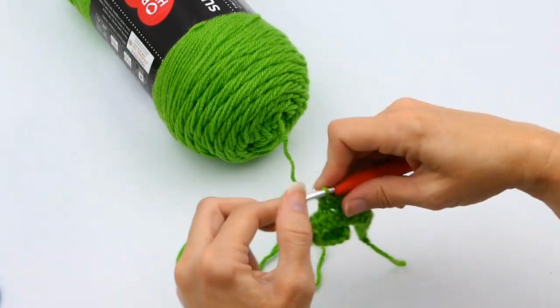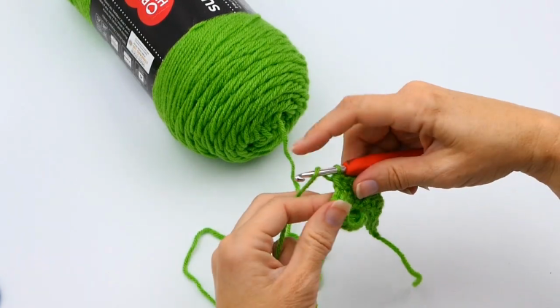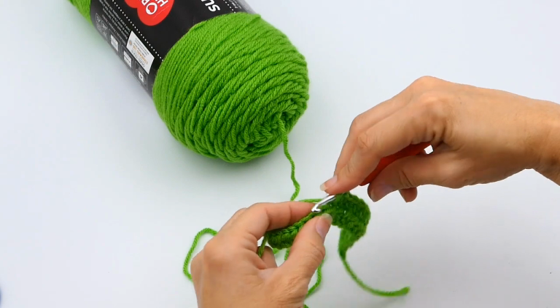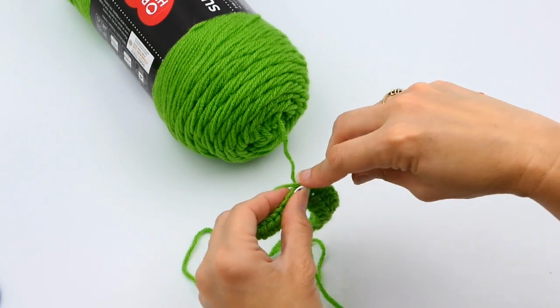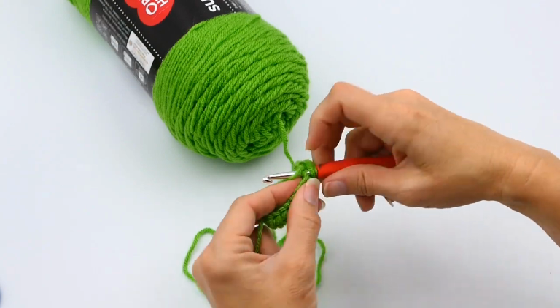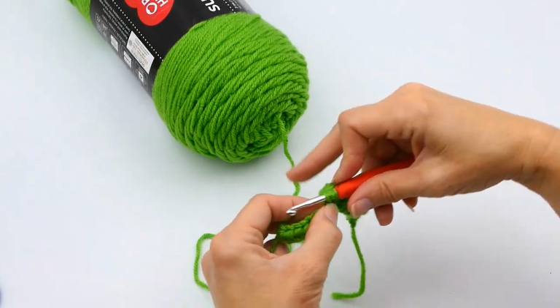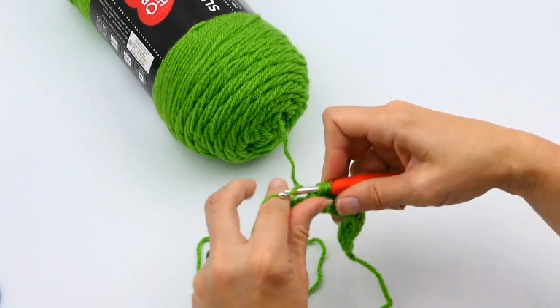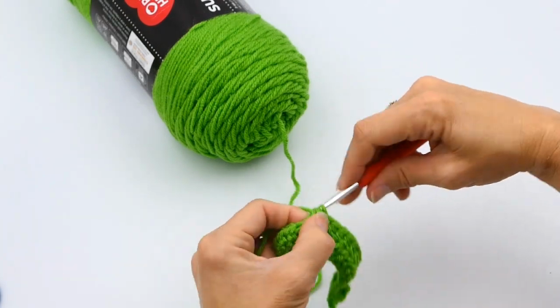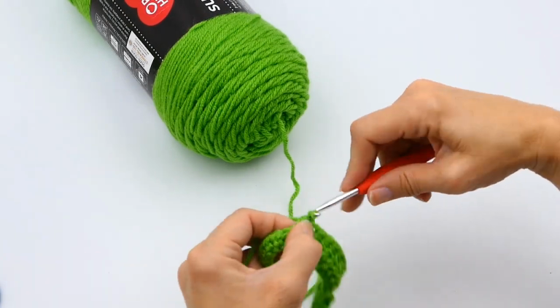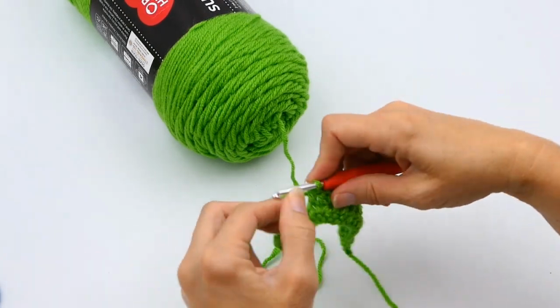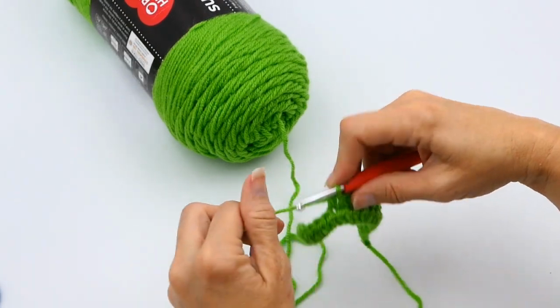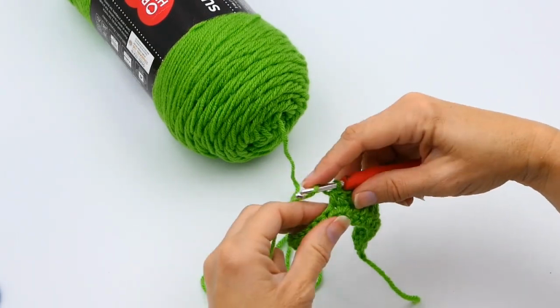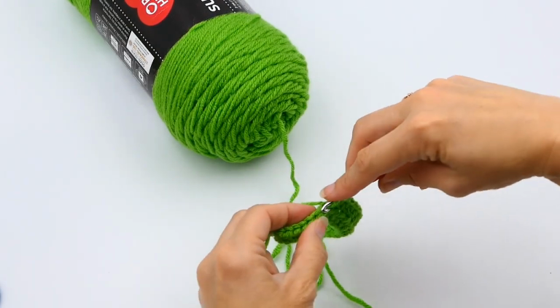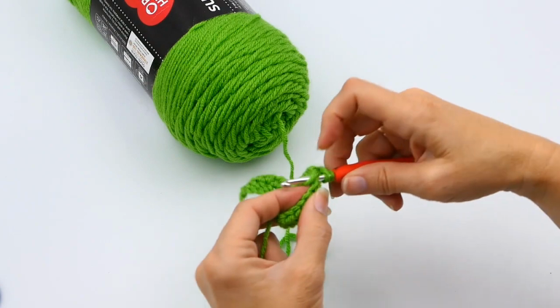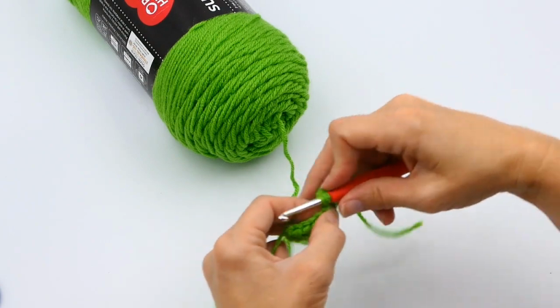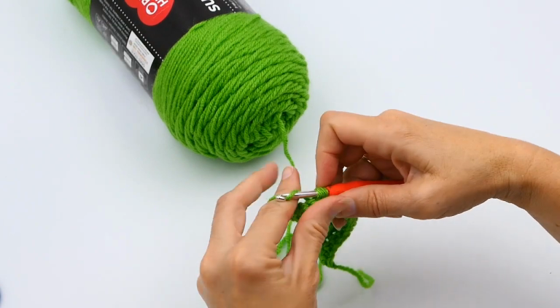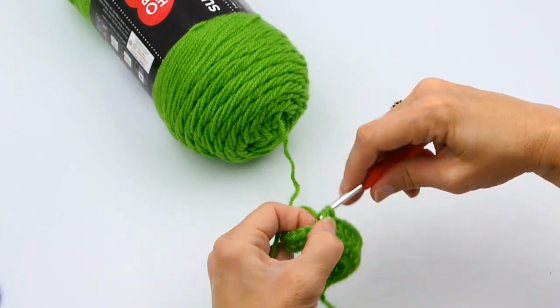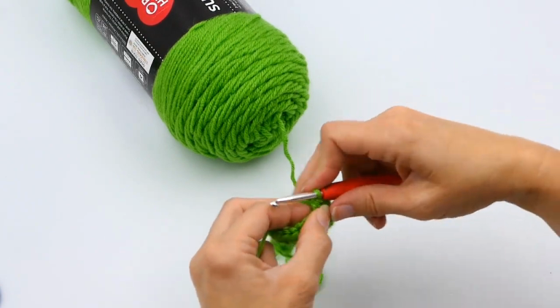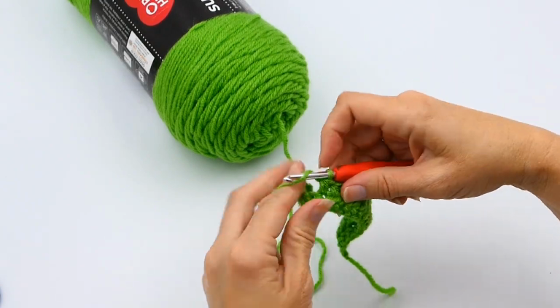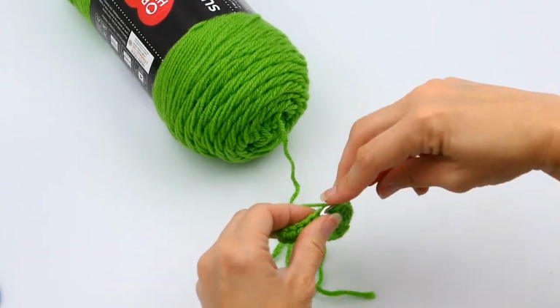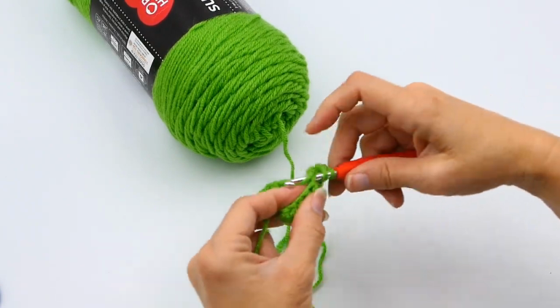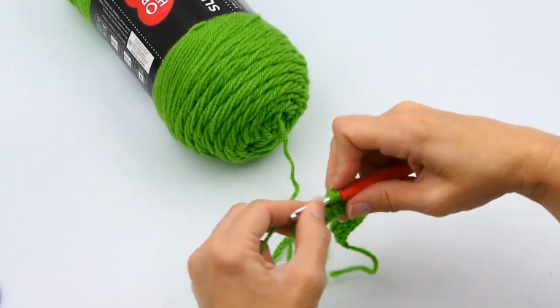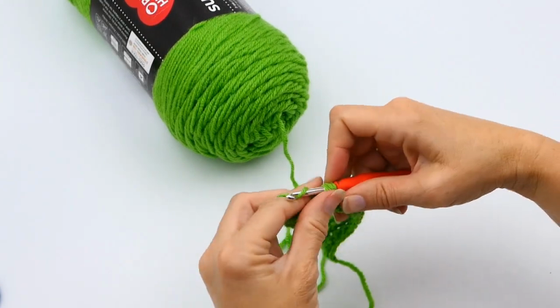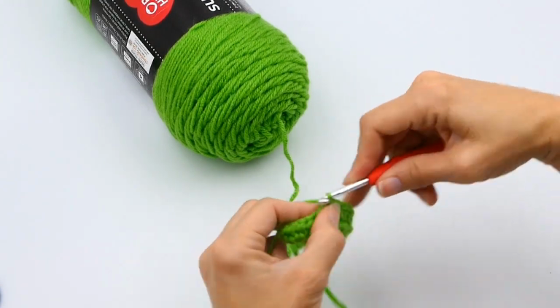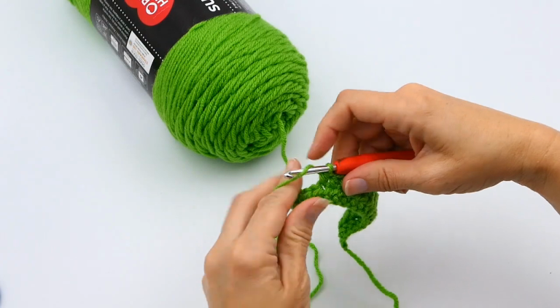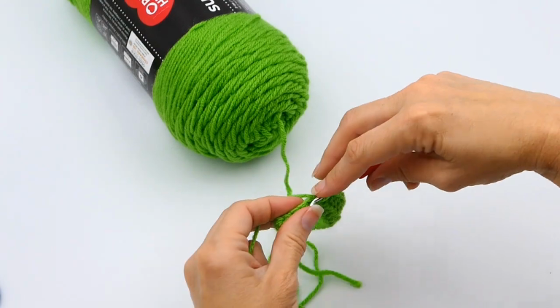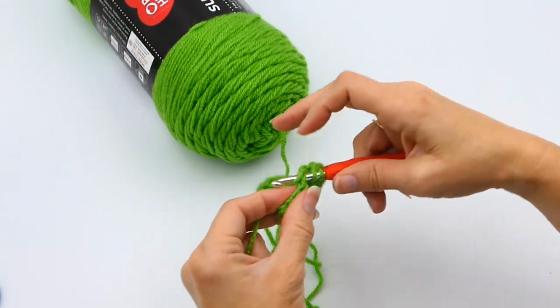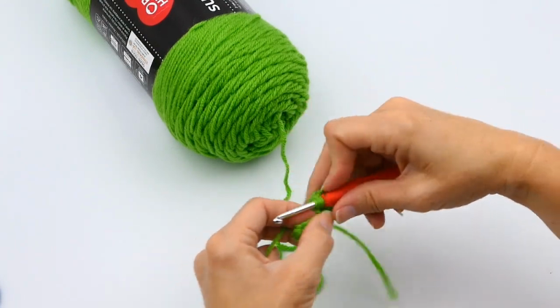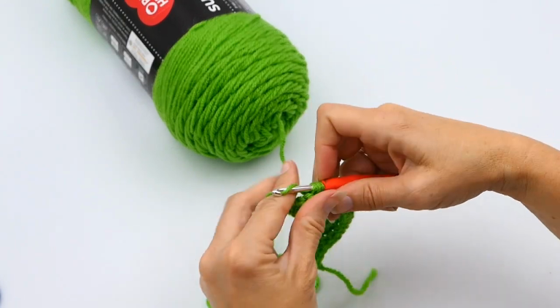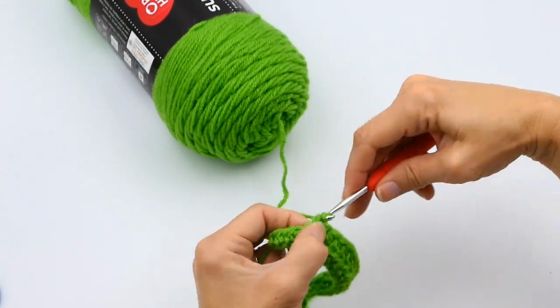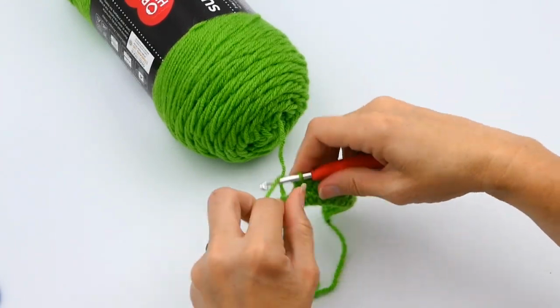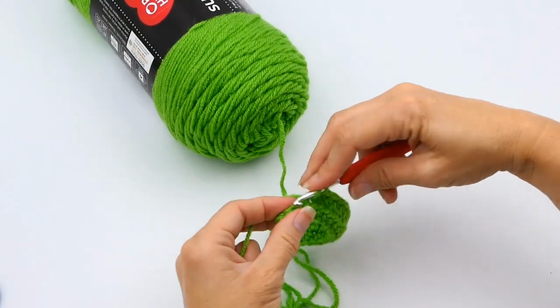I'm just yarning over, putting my hook through that stitch, yarning over again, and pulling through. I have three loops on my hook, yarn over again, and then just pull through all three loops on the hook.